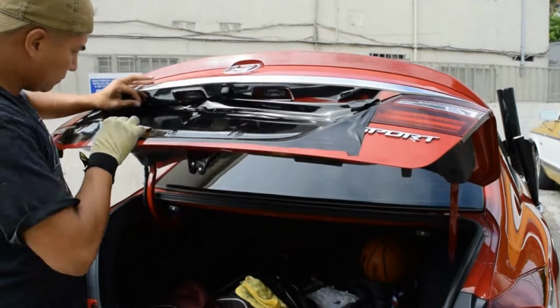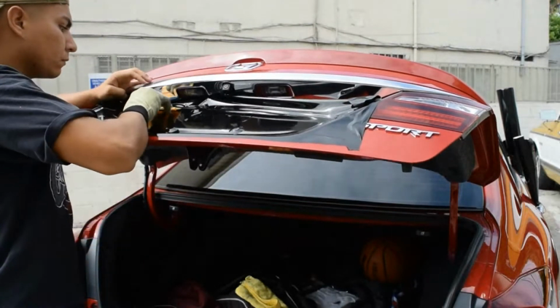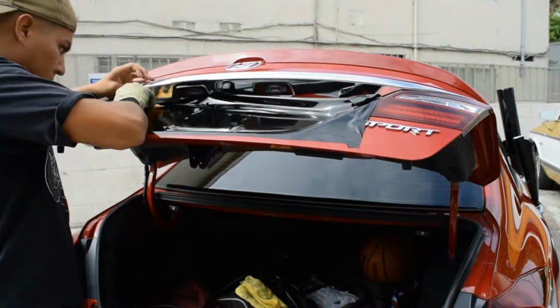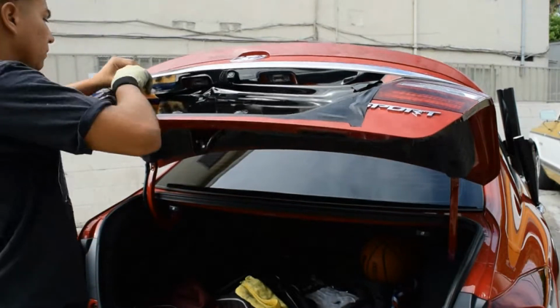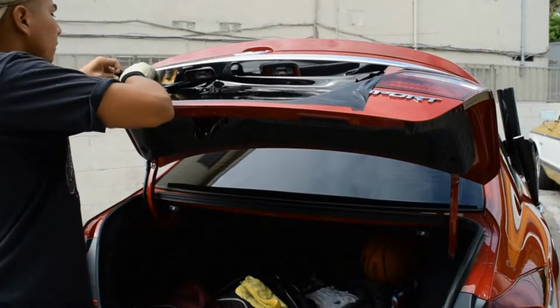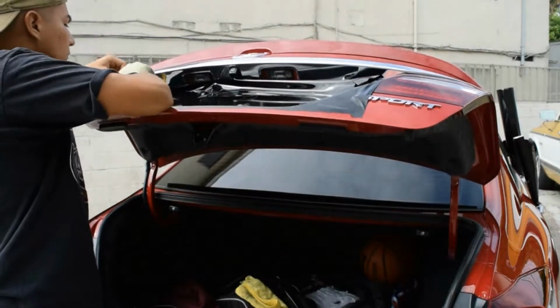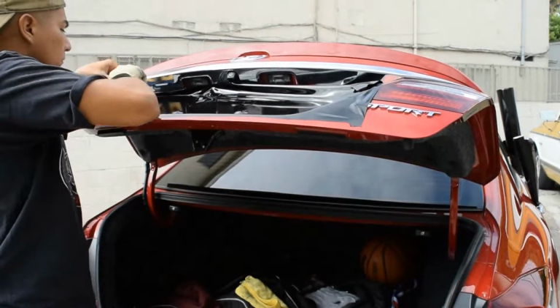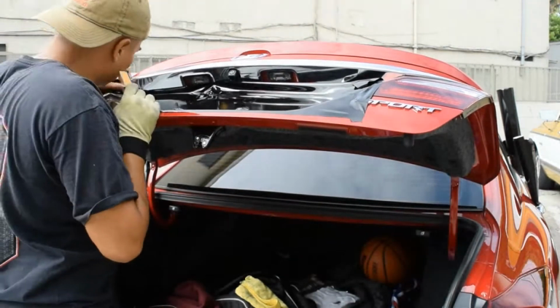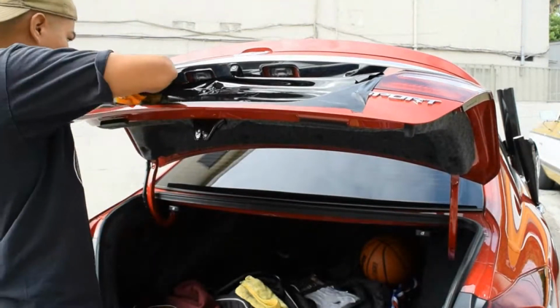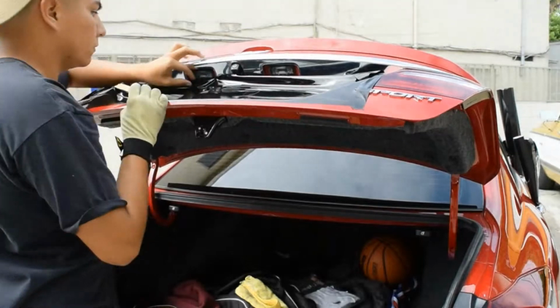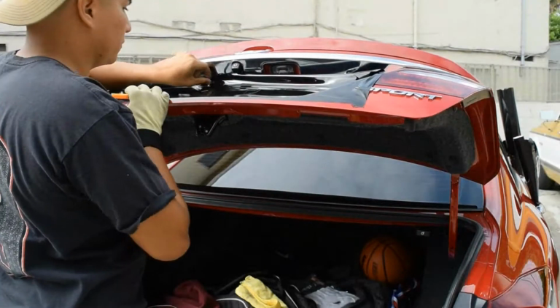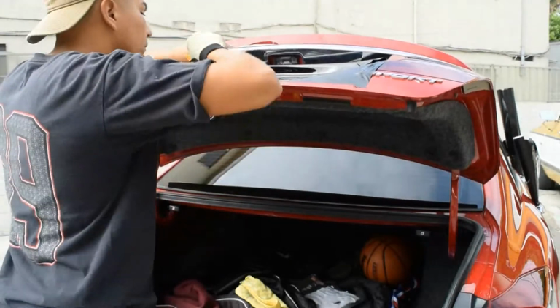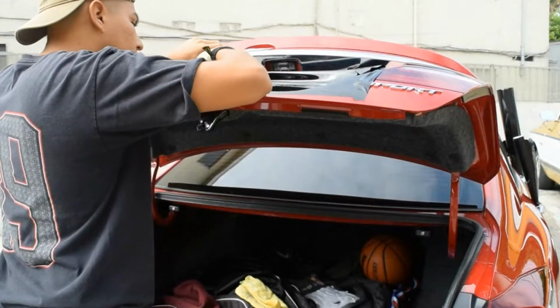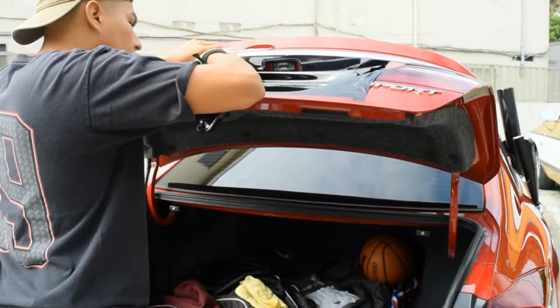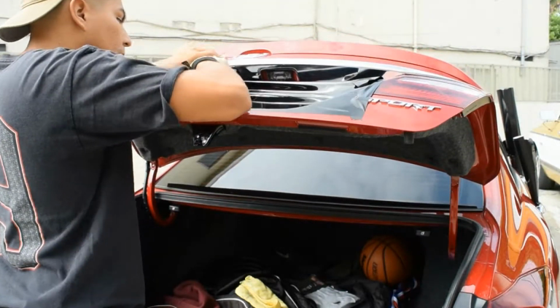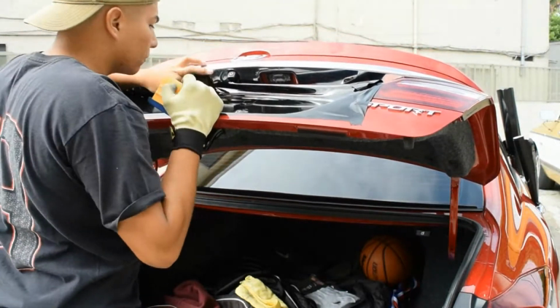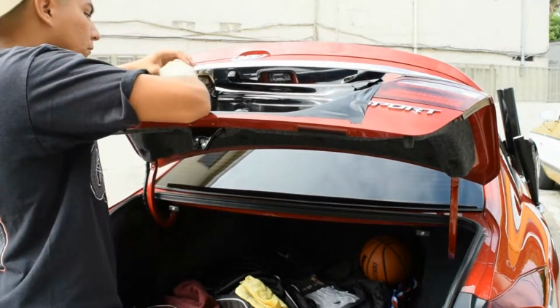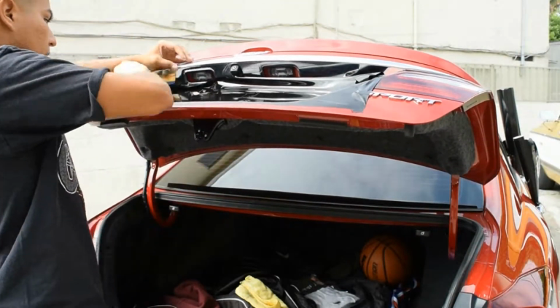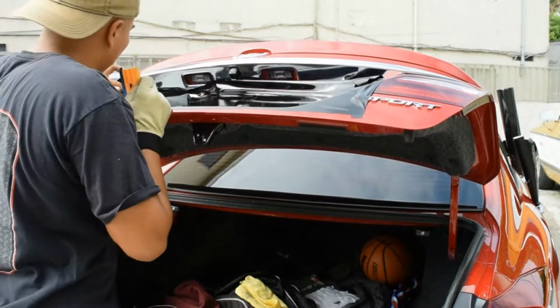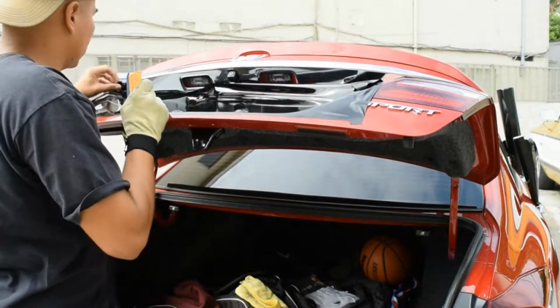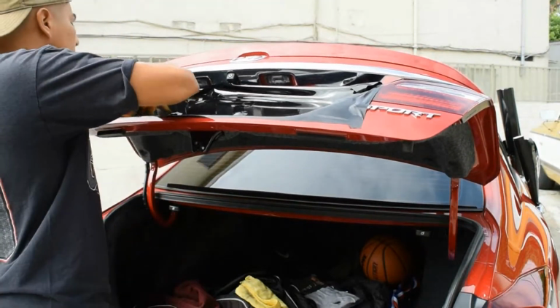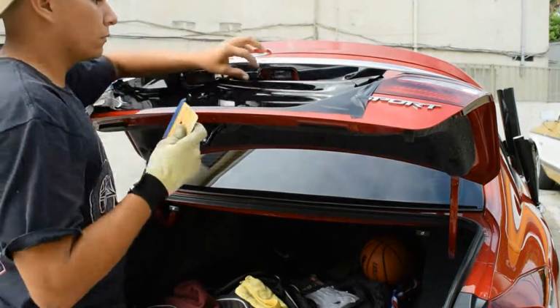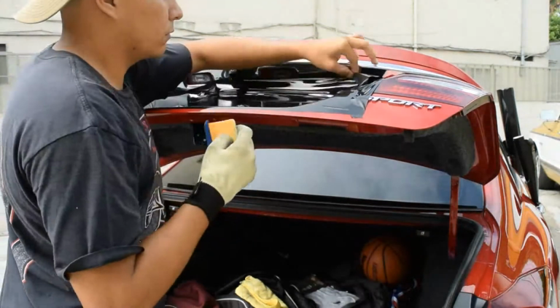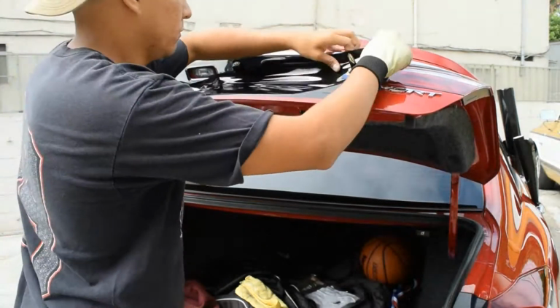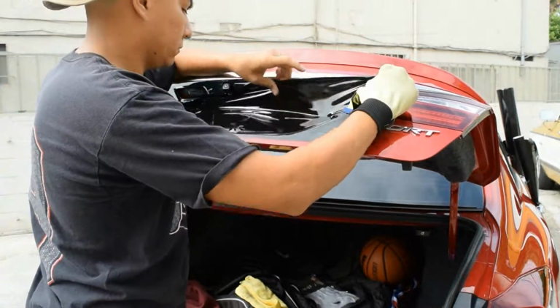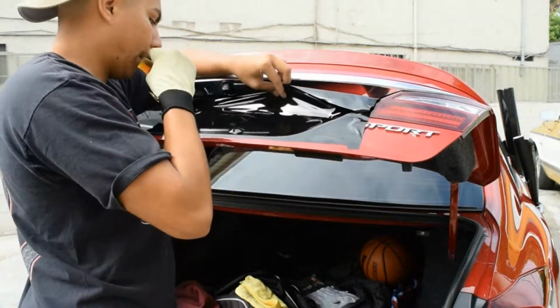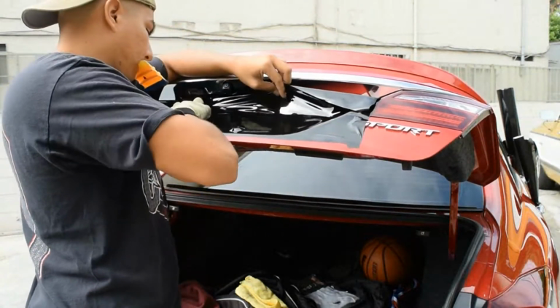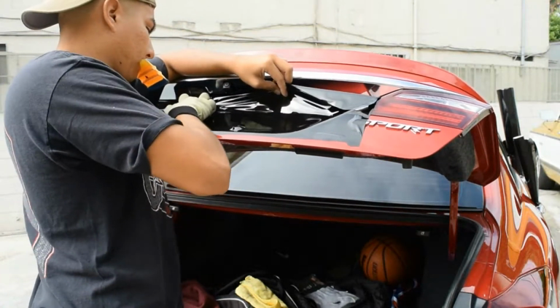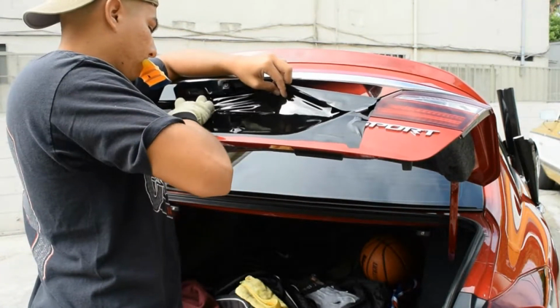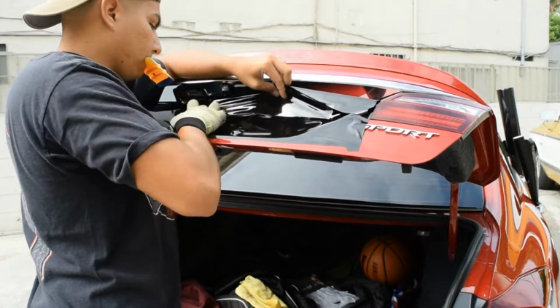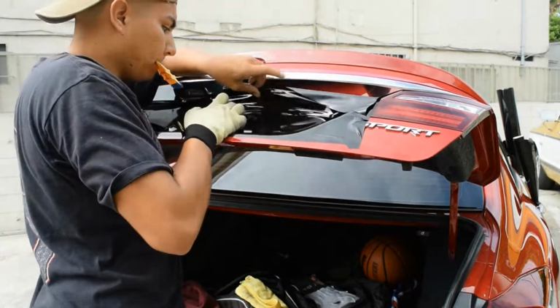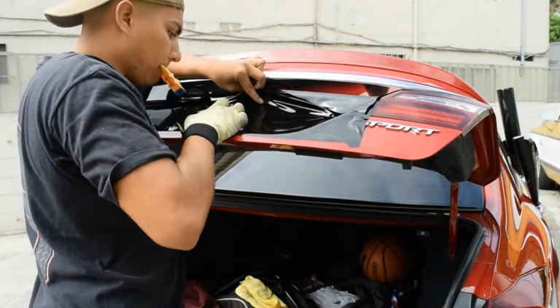So right here I'll just be tucking in the rest of the material so I can cut away any excess. And after all the excess is cut off, I'll be able to pull that knifeless tape — you guys will see in a second just how that works.